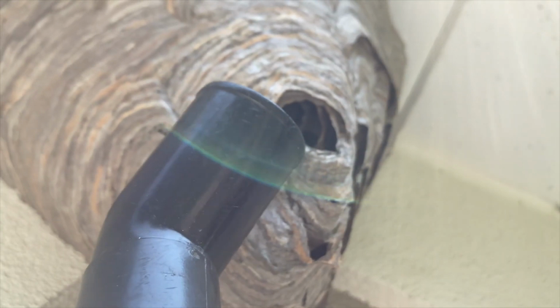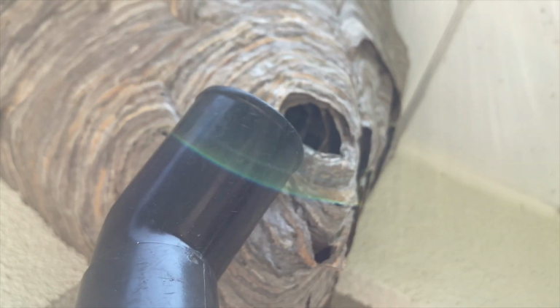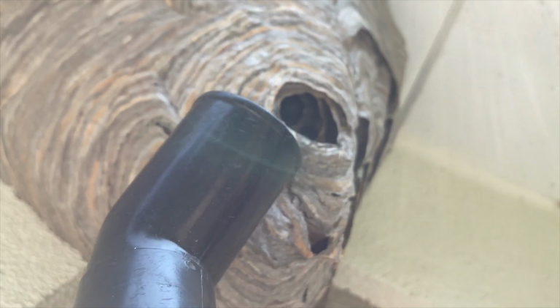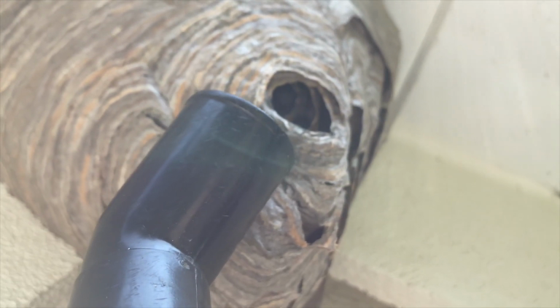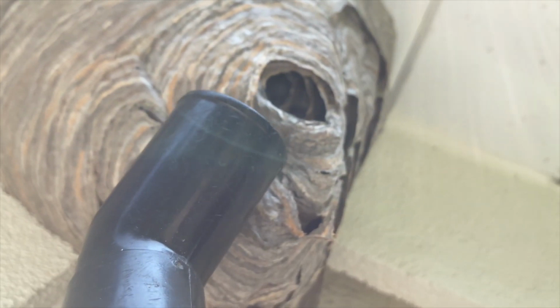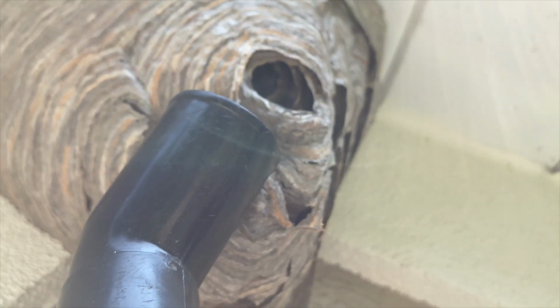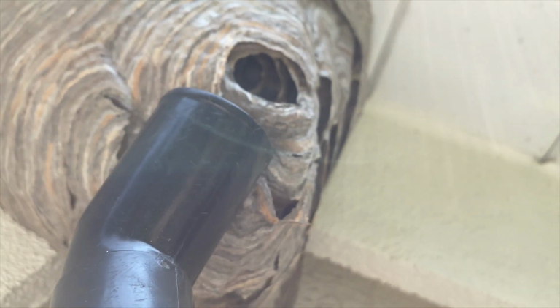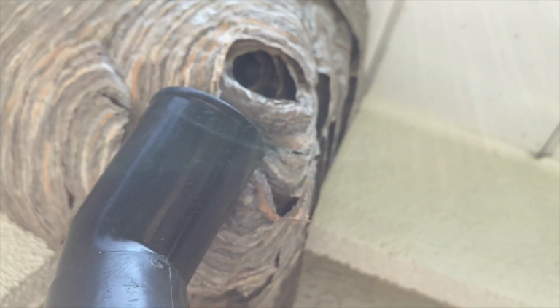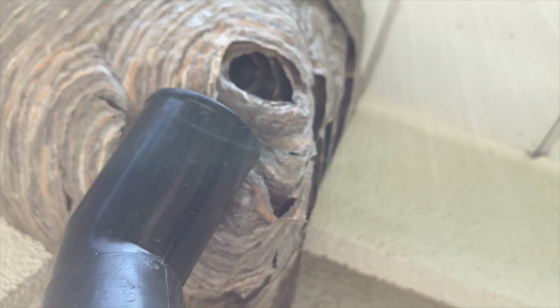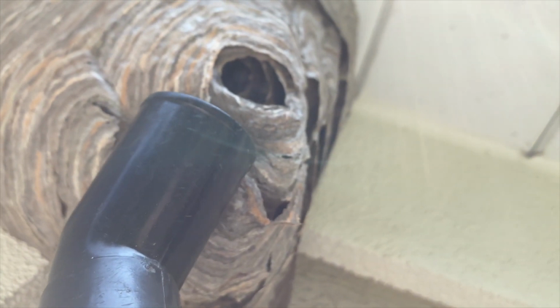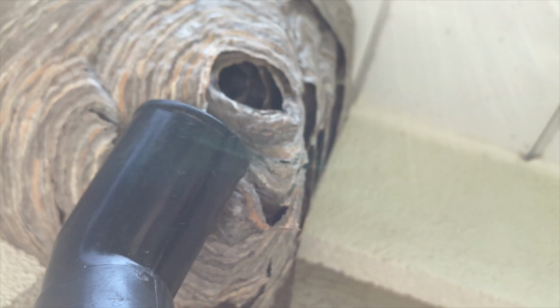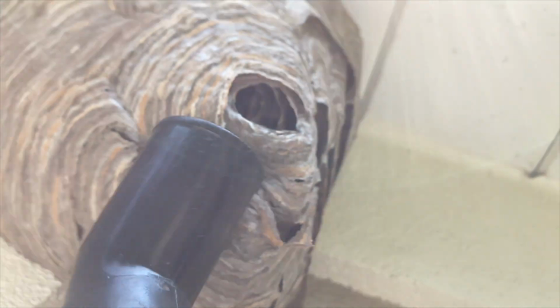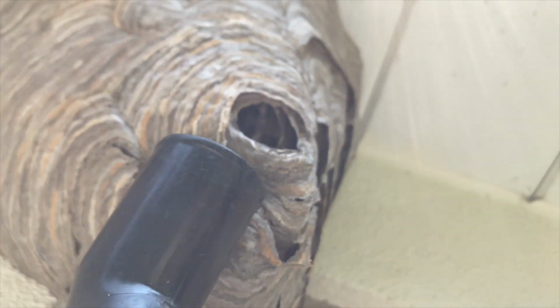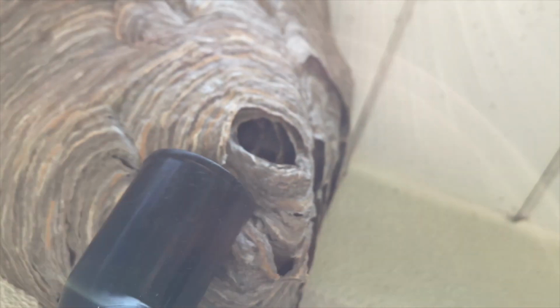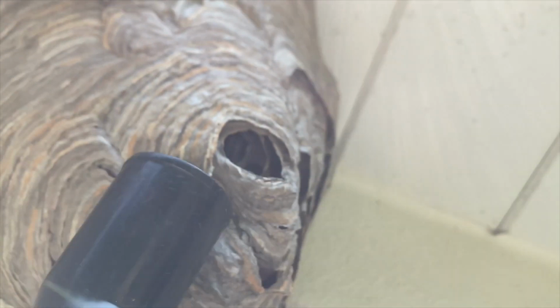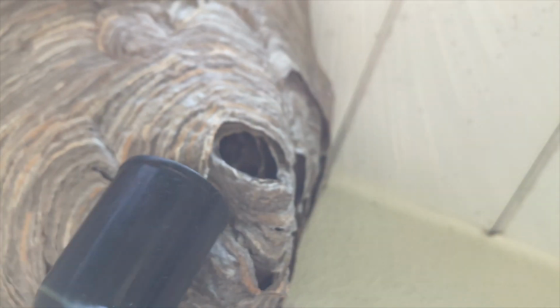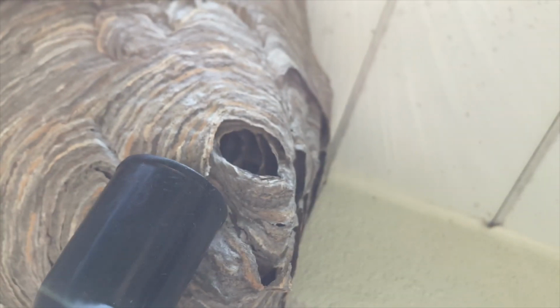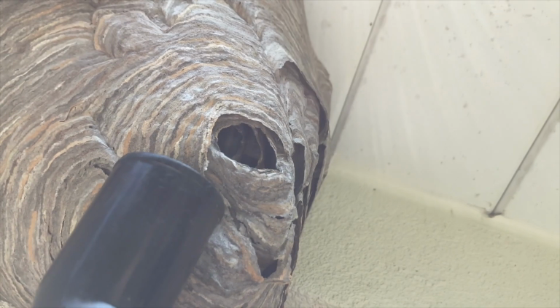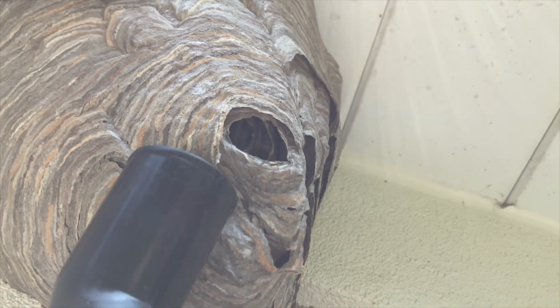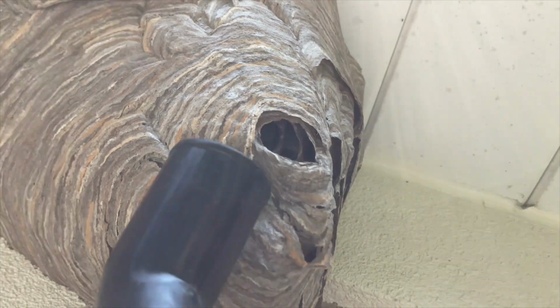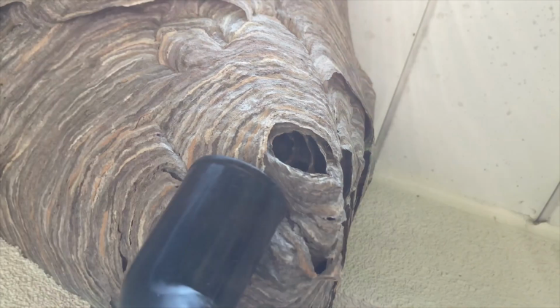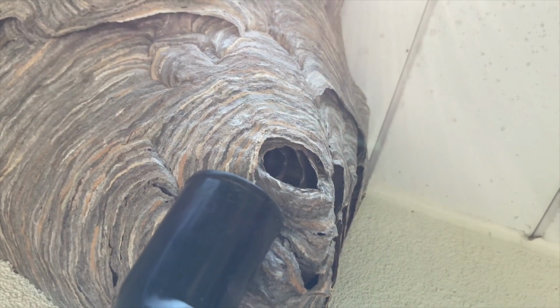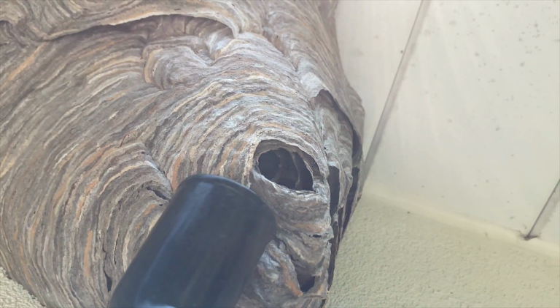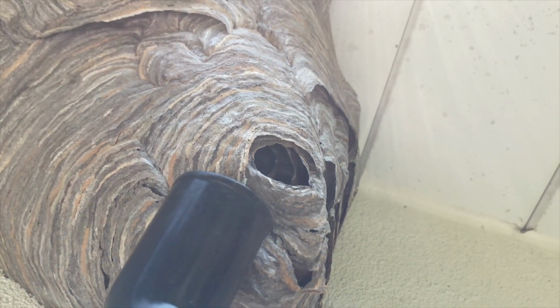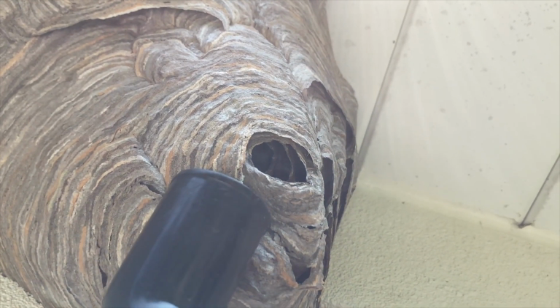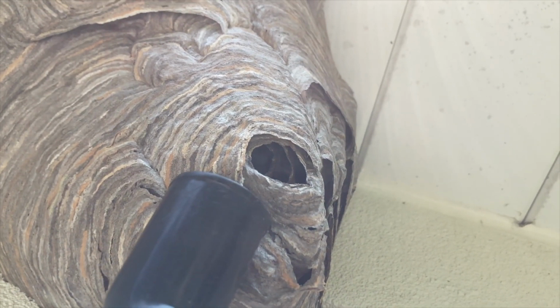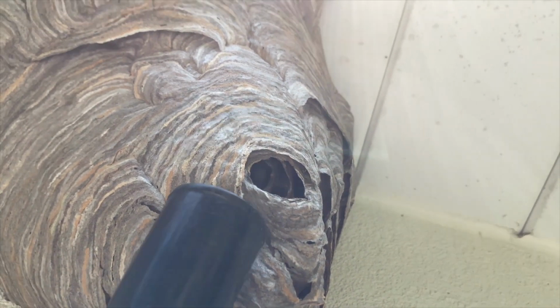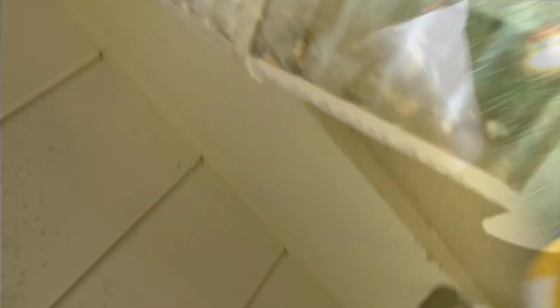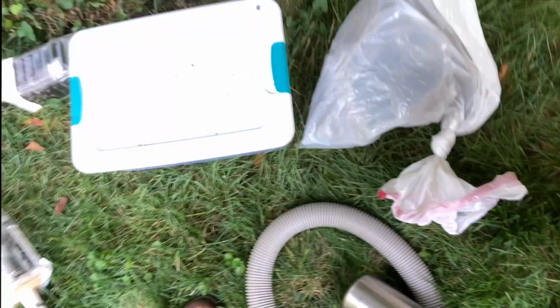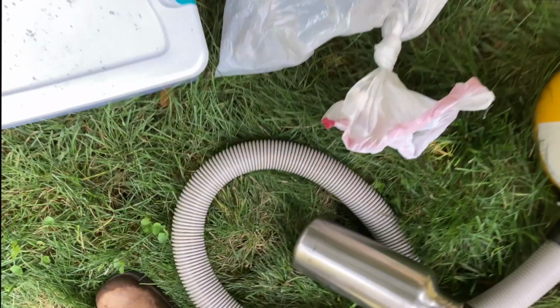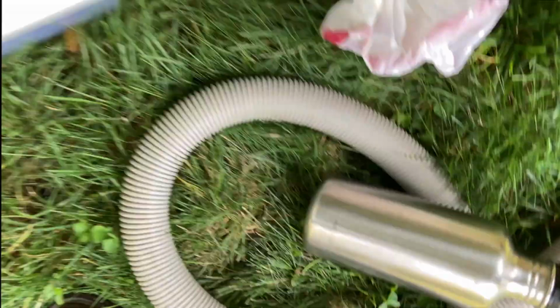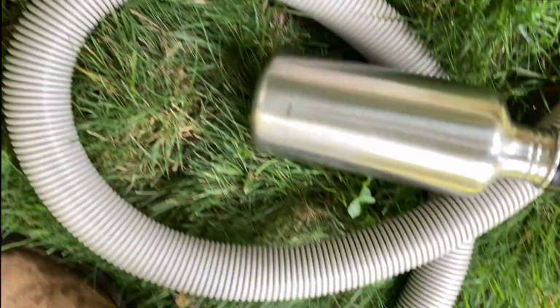At this point it looked like we had most of the collection in the container, so it was time to try to remove the nest paper and comb. We don't have footage of that, but we'll show you how it looked when we got it down.